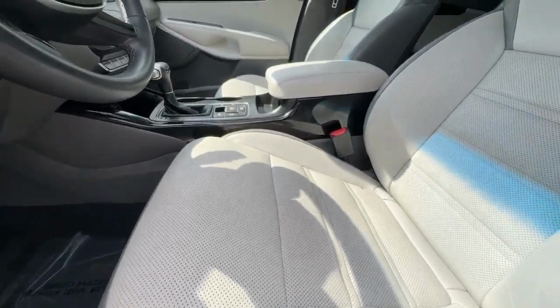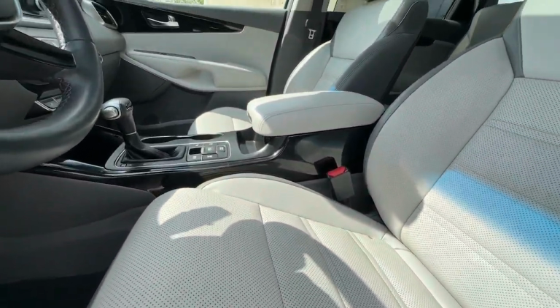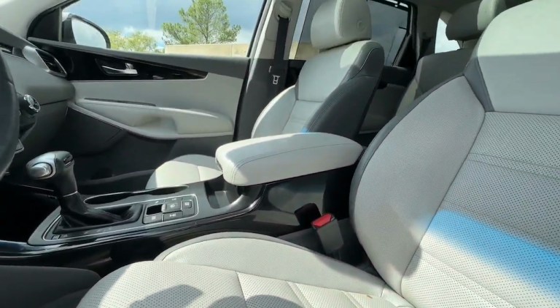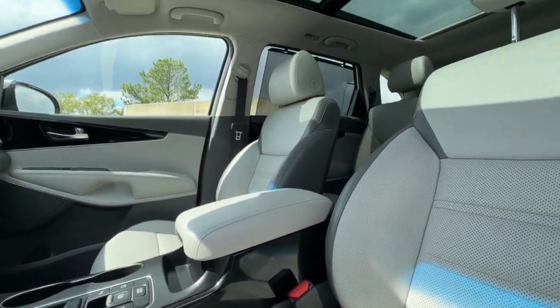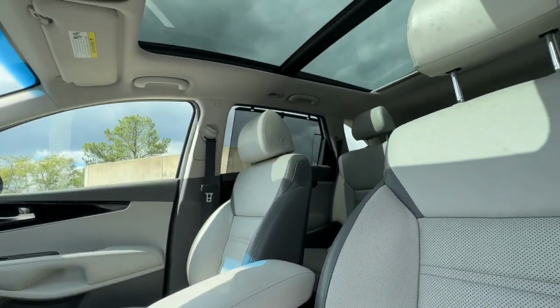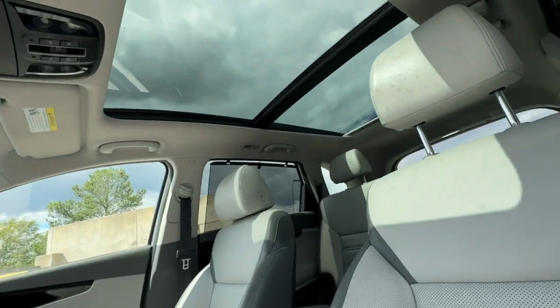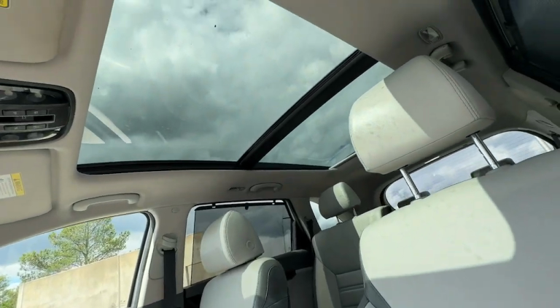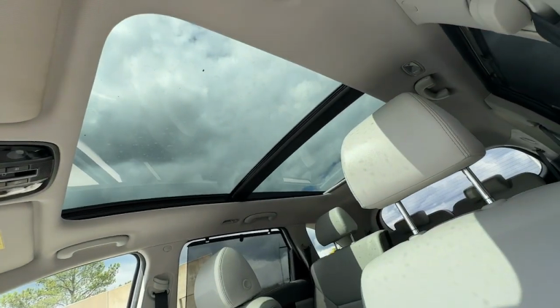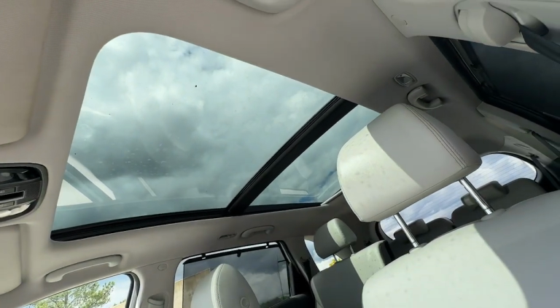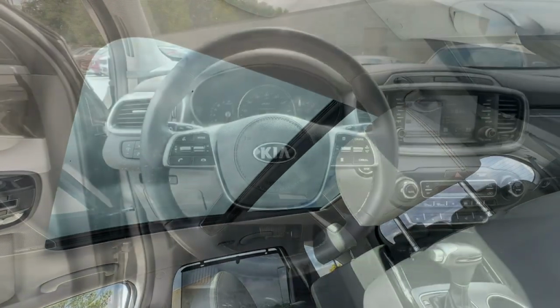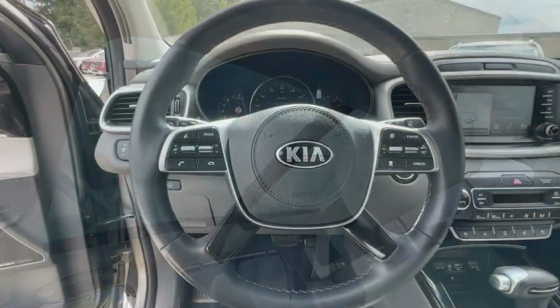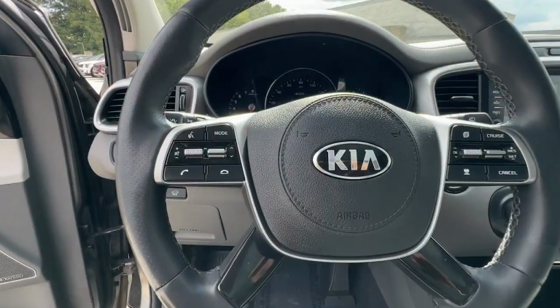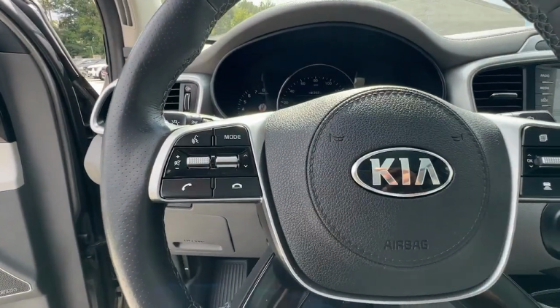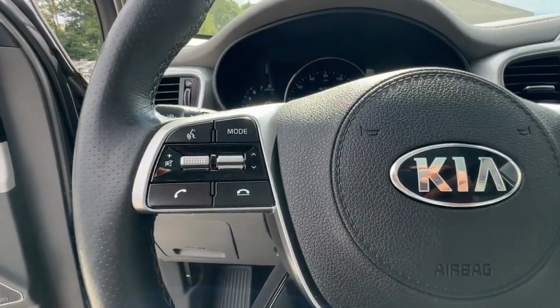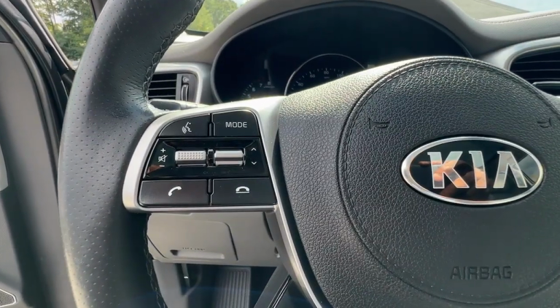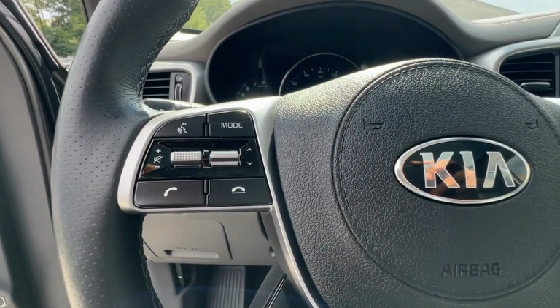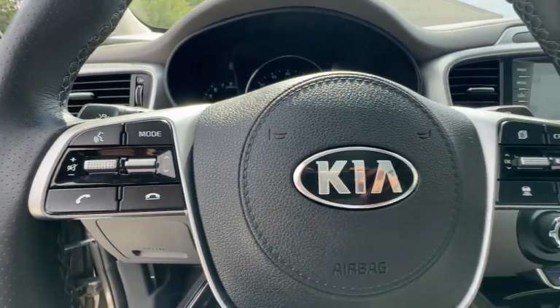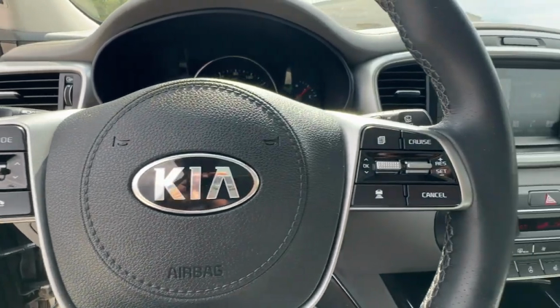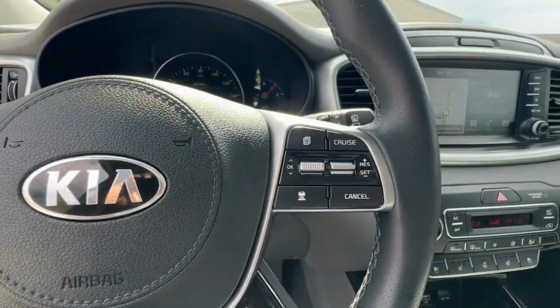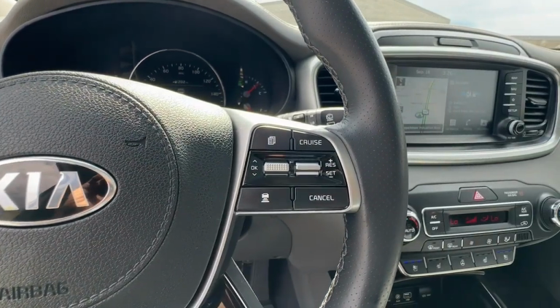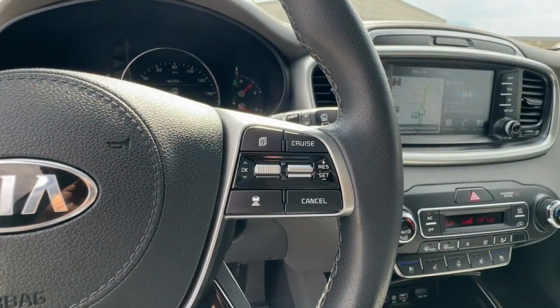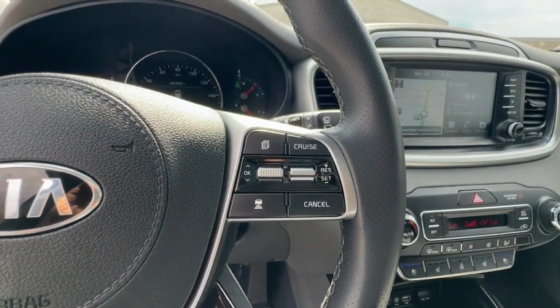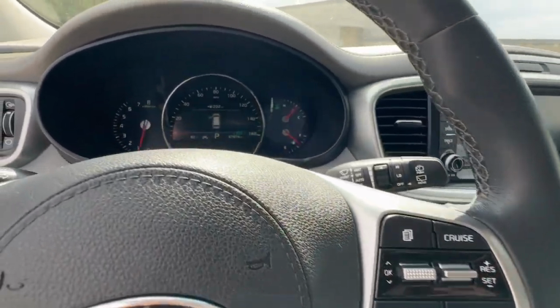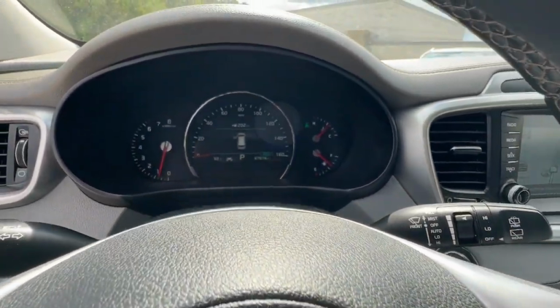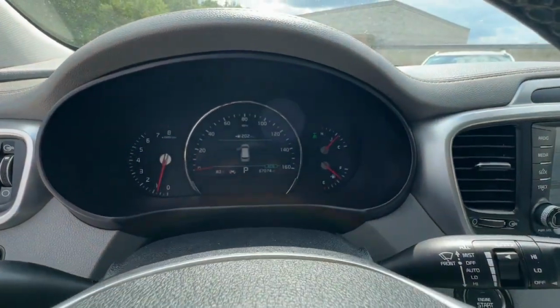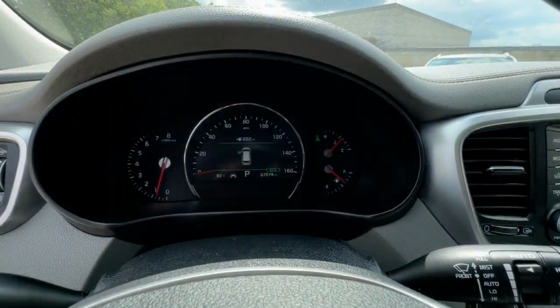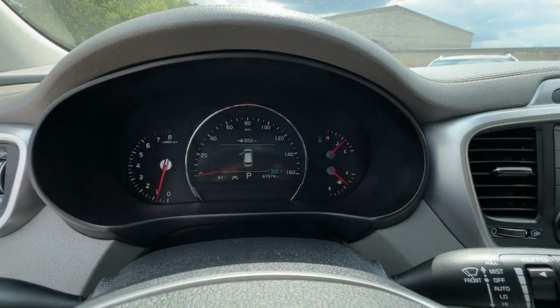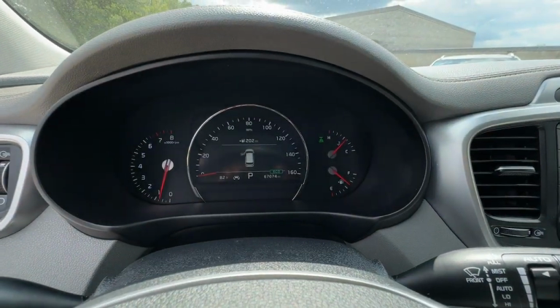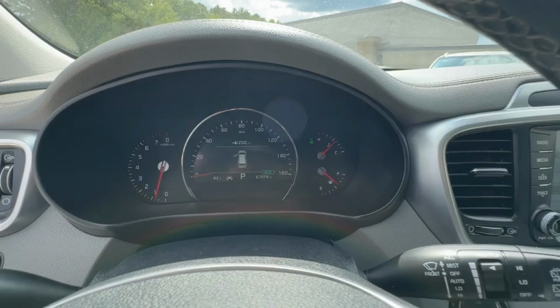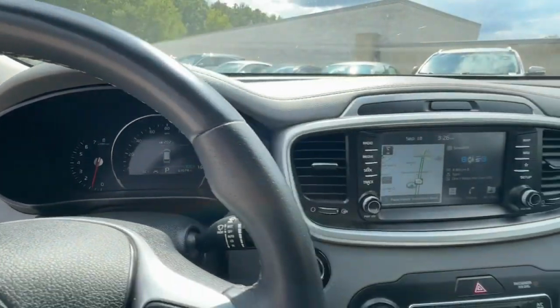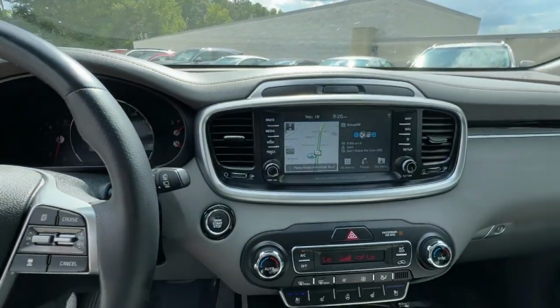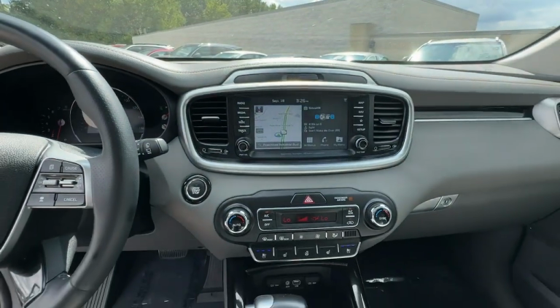Get the best blend of comfort and capability in this passenger-focused Sorento. See for yourself when you take it out for a test drive. Our professional staff looks forward to giving you excellent service. Thank you.